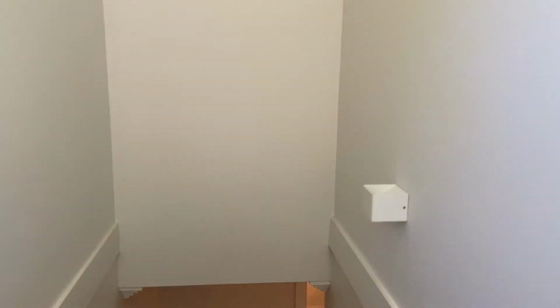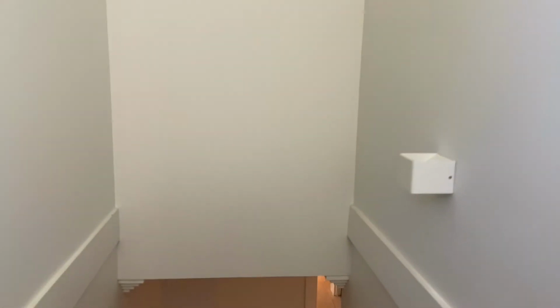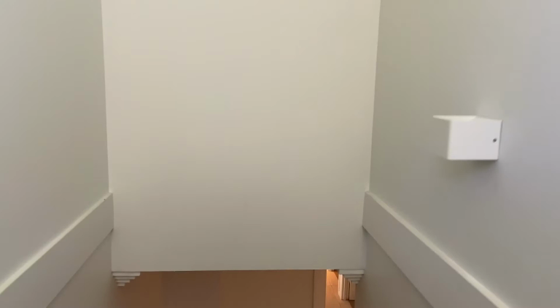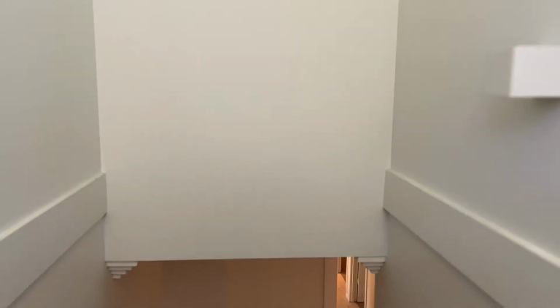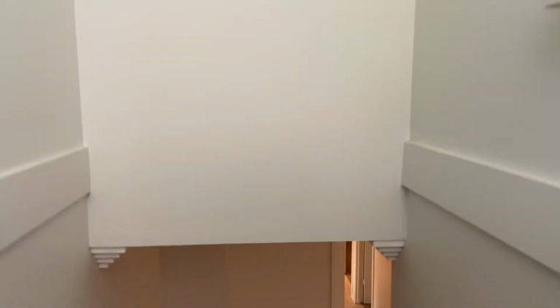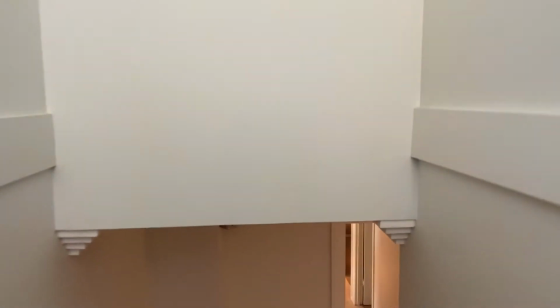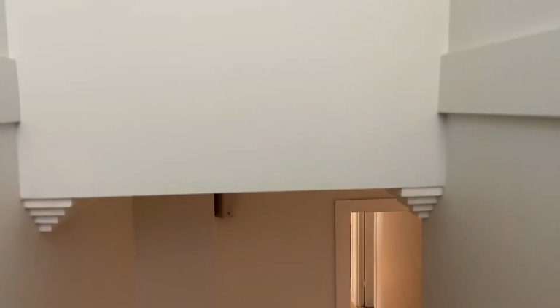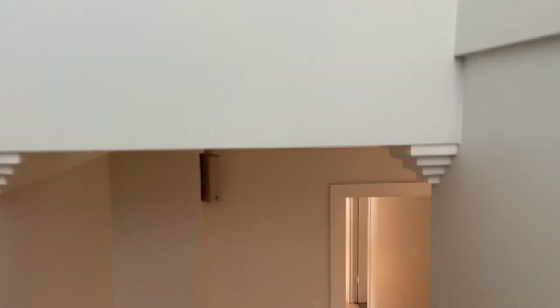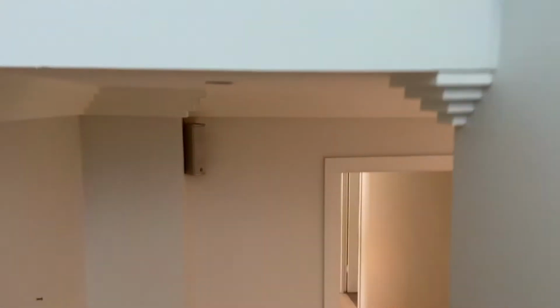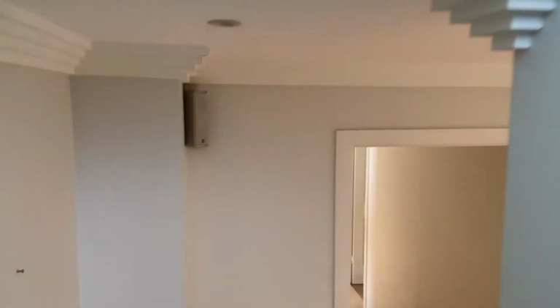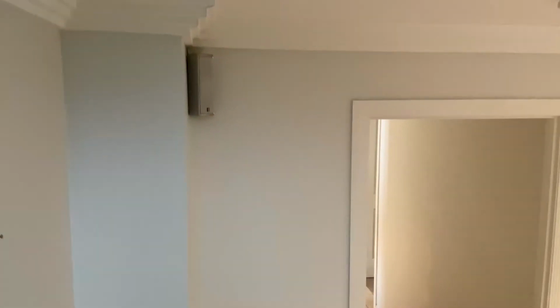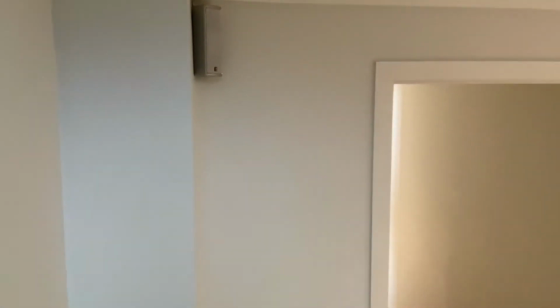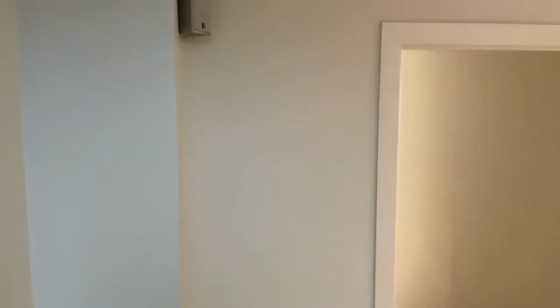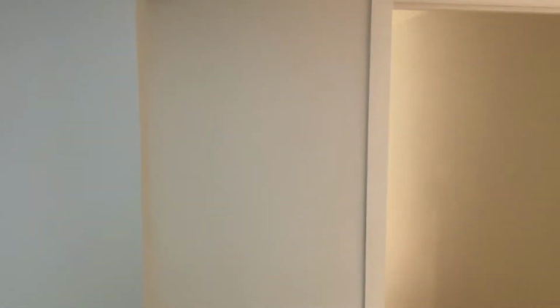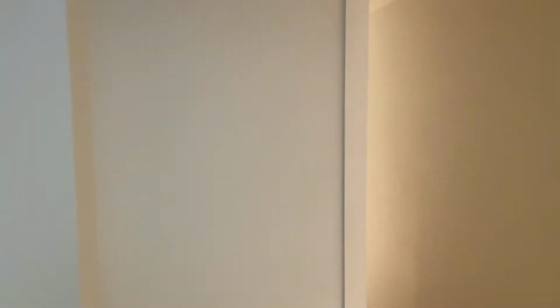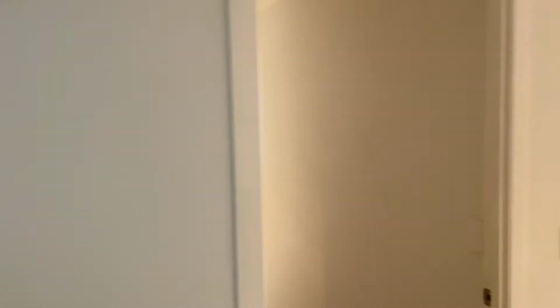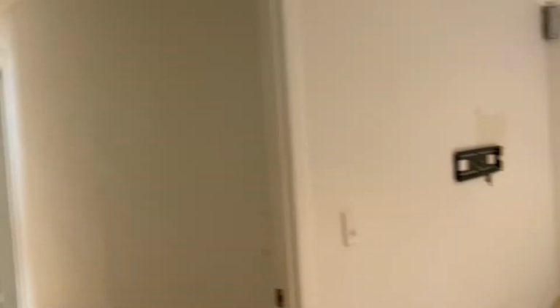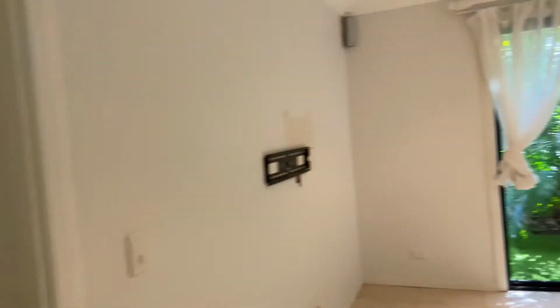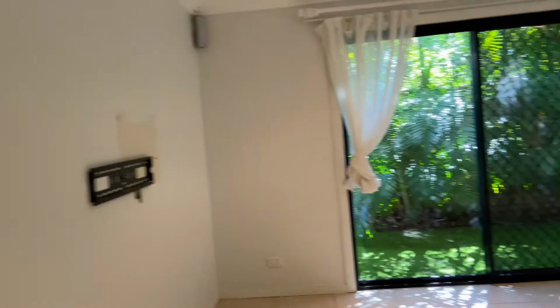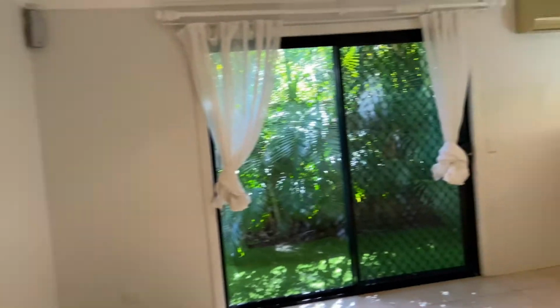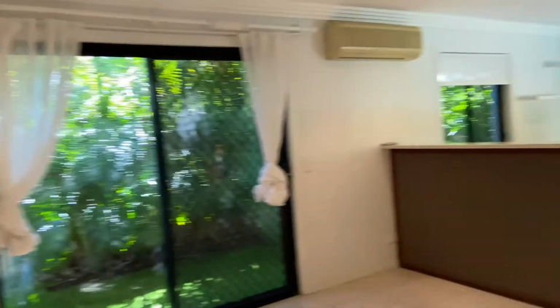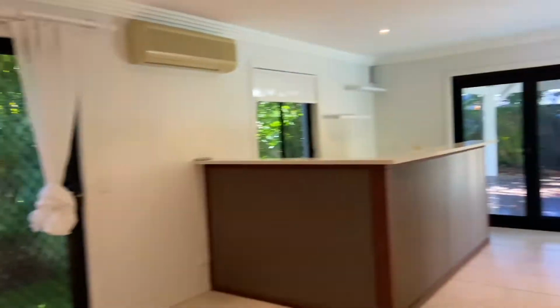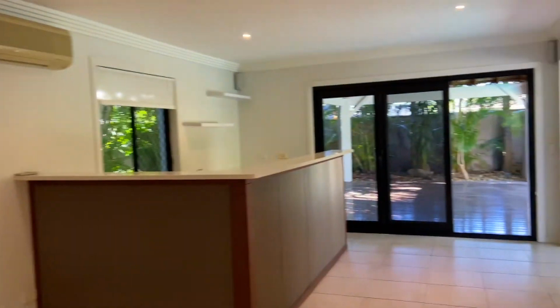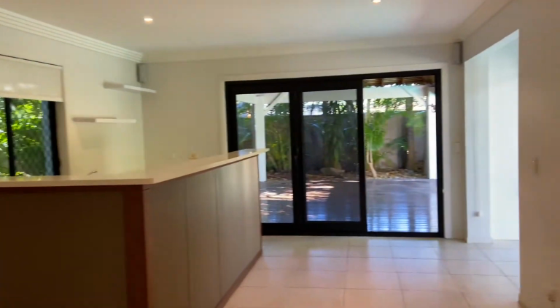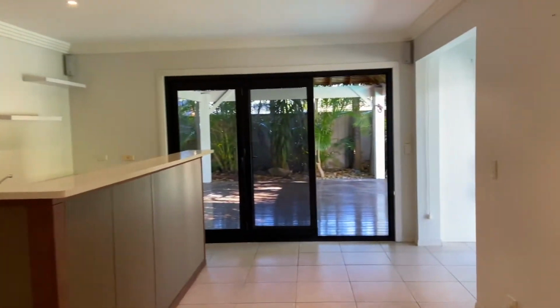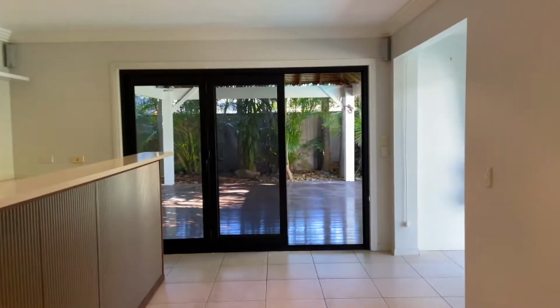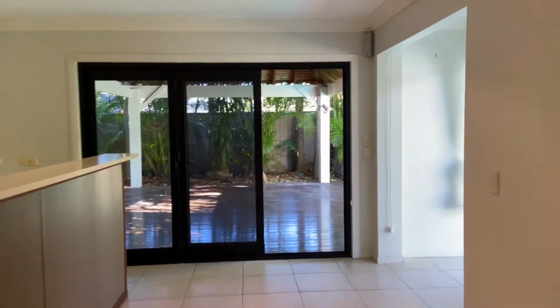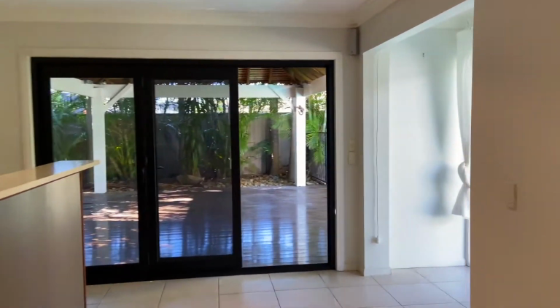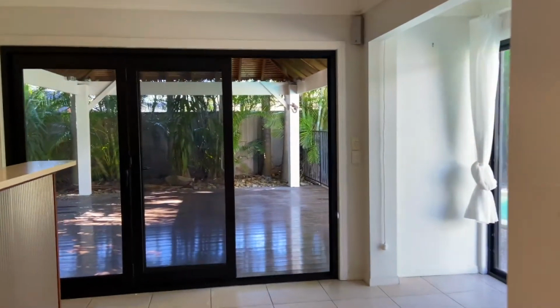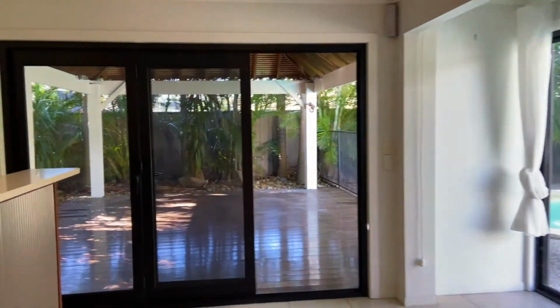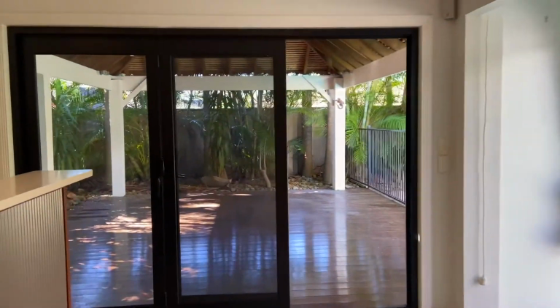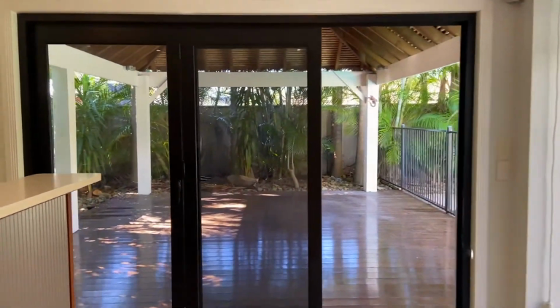There's plenty of room to spread out in this coastal house with a second living area at the back of the property. You'll be able to perfectly entertain guests with a bar that features a dishwasher, cupboard space and room for a mini fridge.